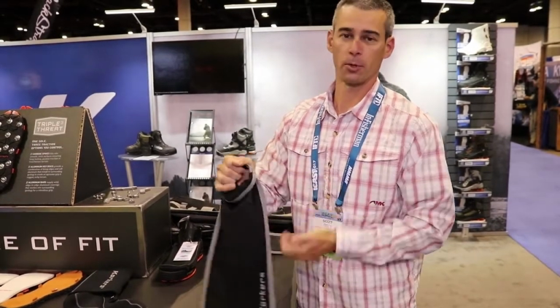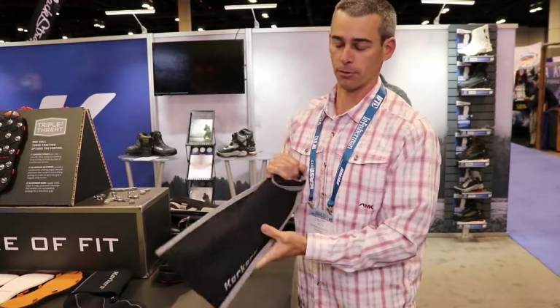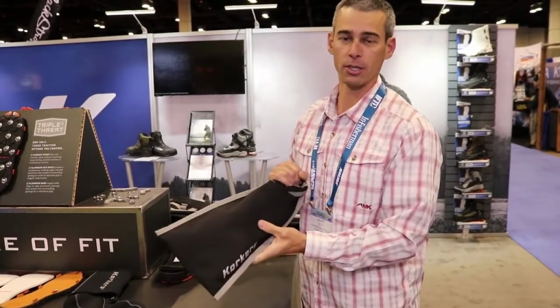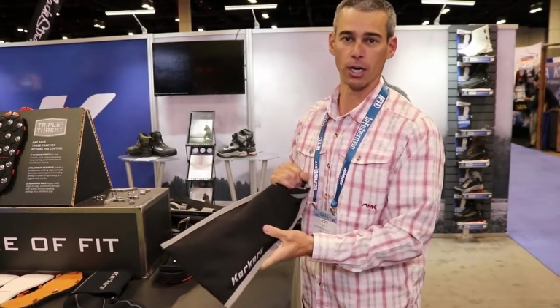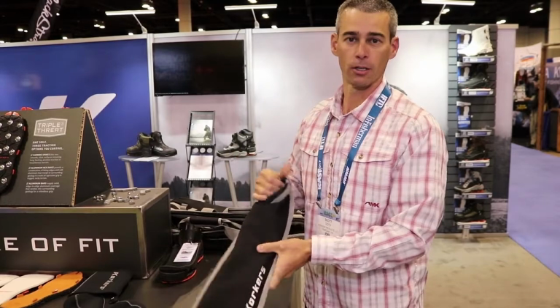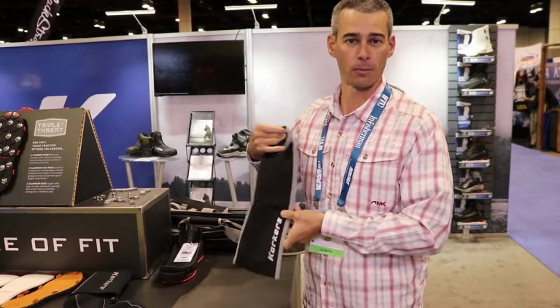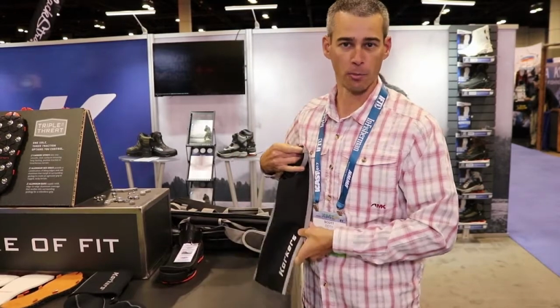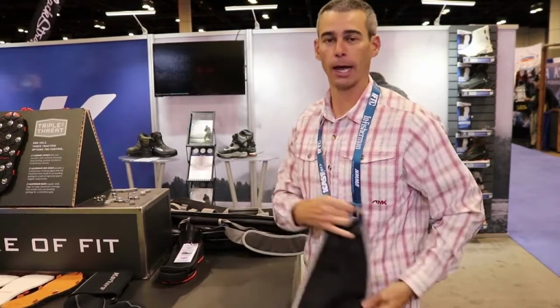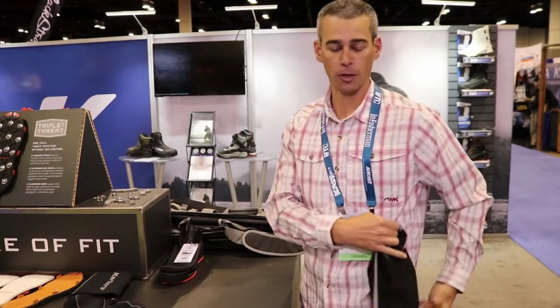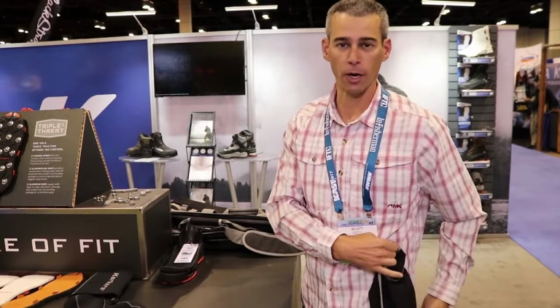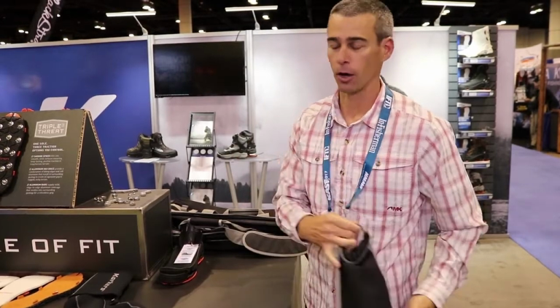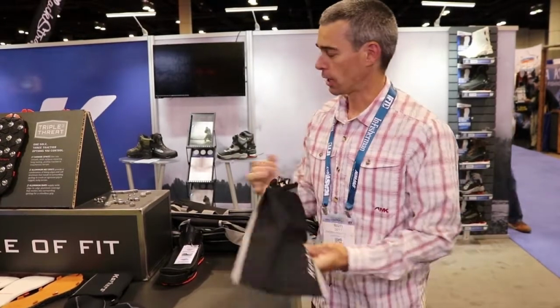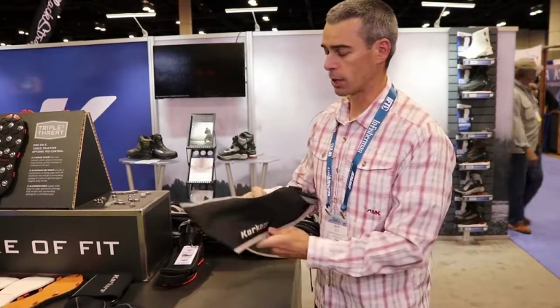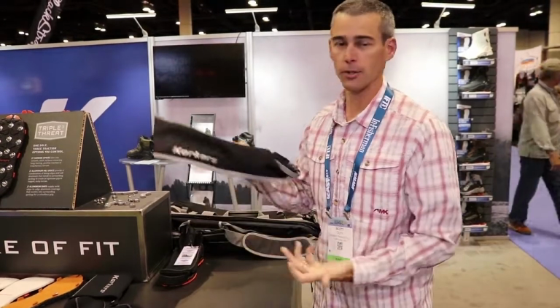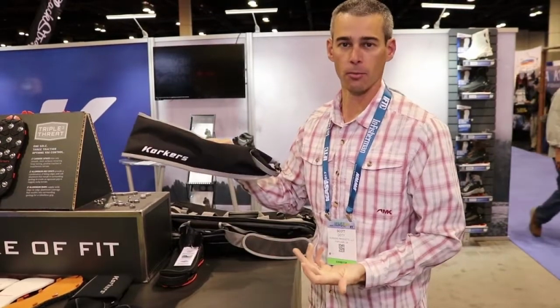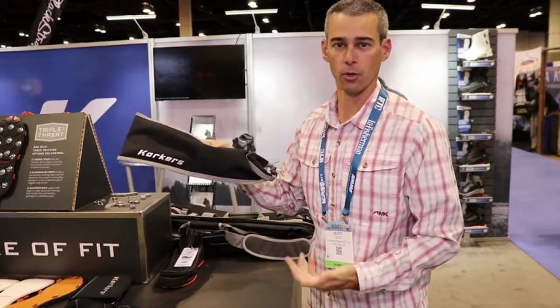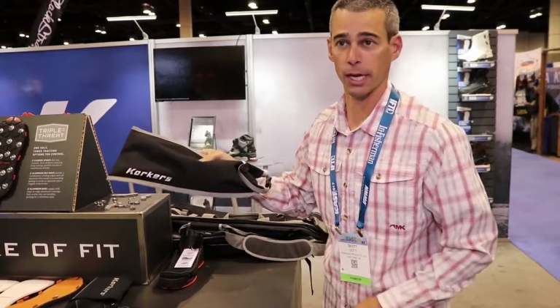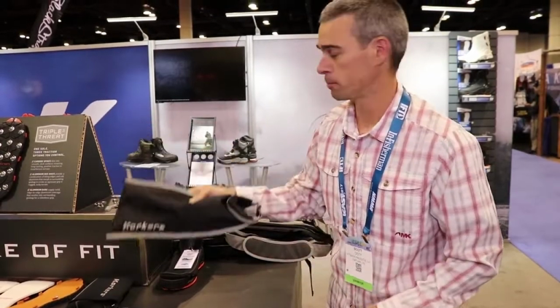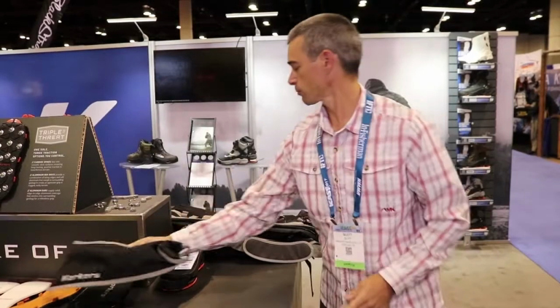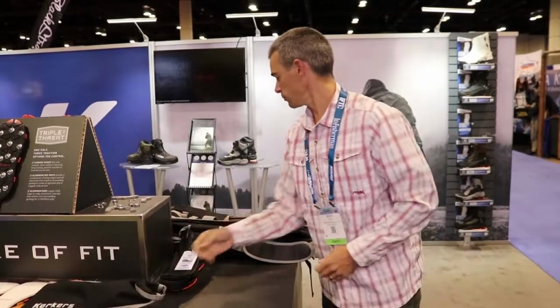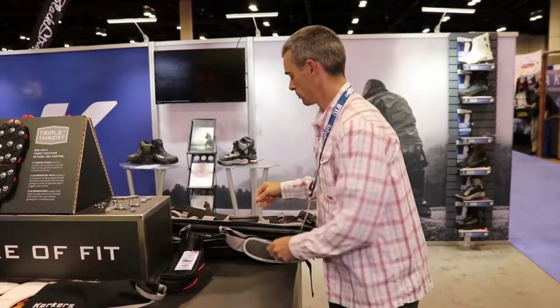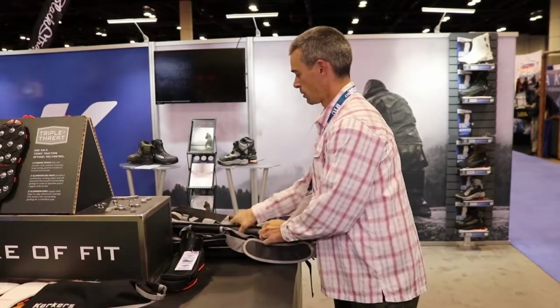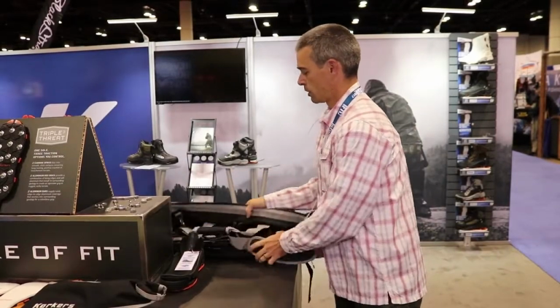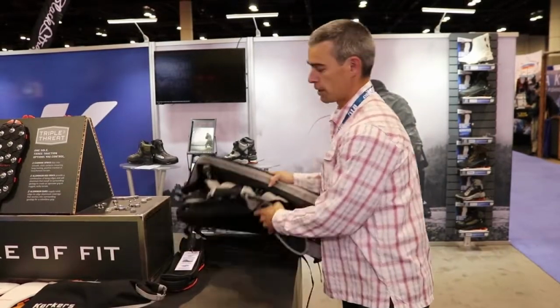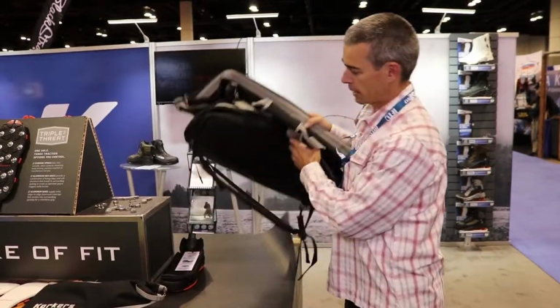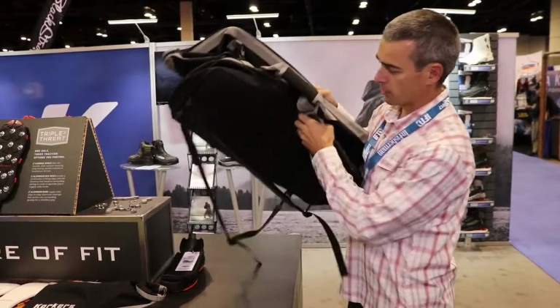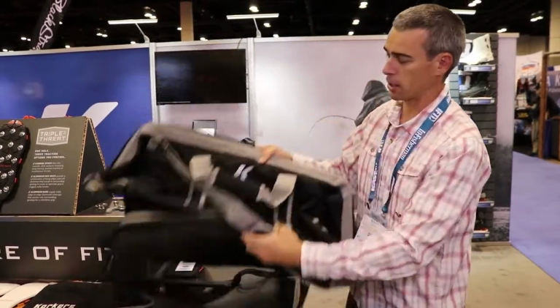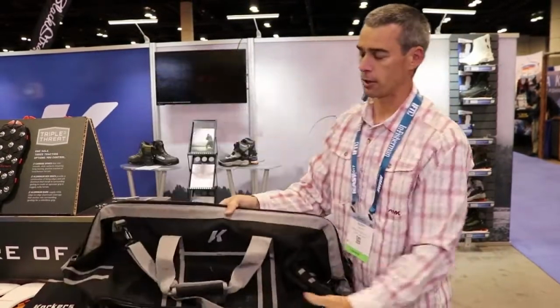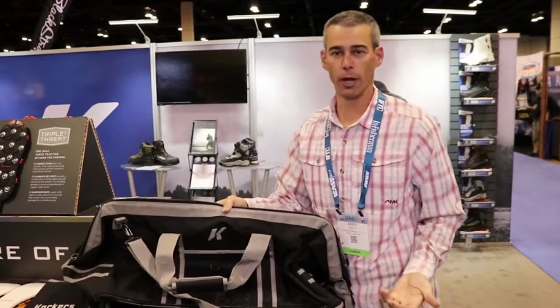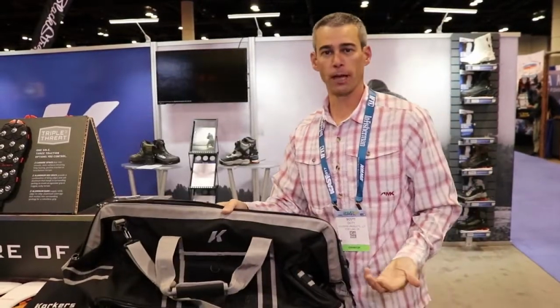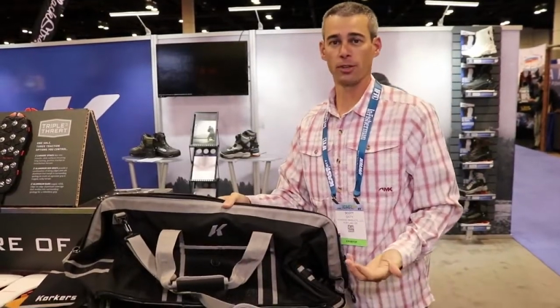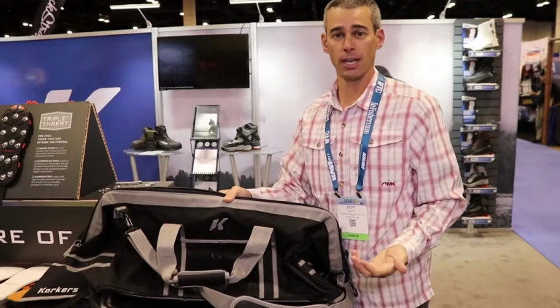It'll protect your soles from the rest of your gear — you can put it on your pack, on your wader belt, anywhere you need it. And then finally, we've got a new wader bag for 2018.